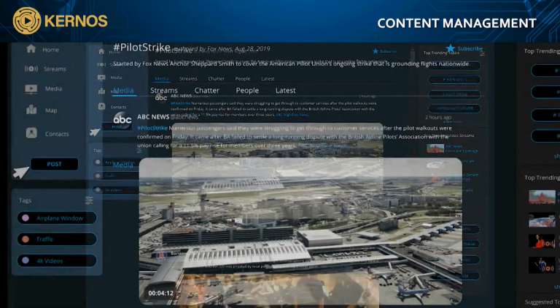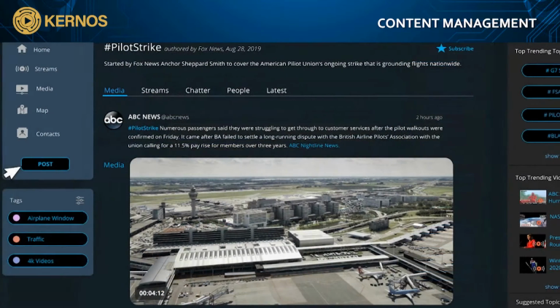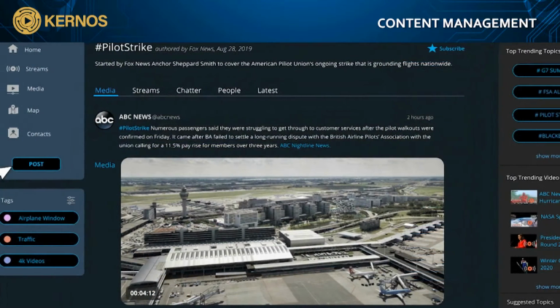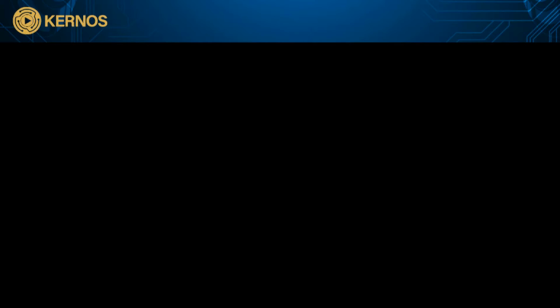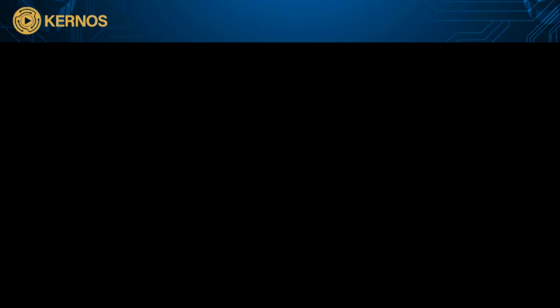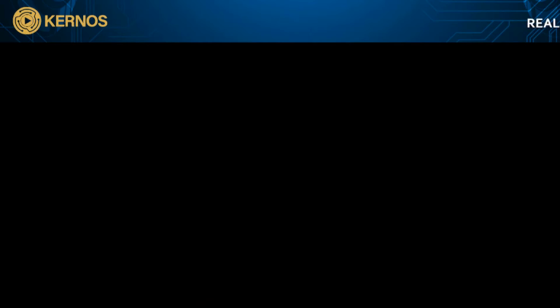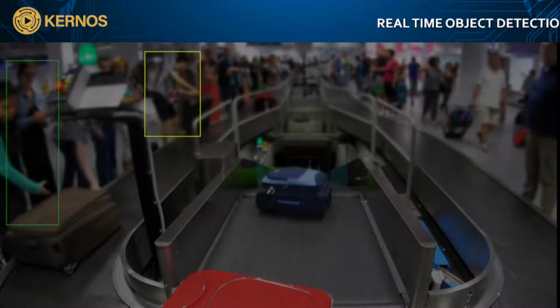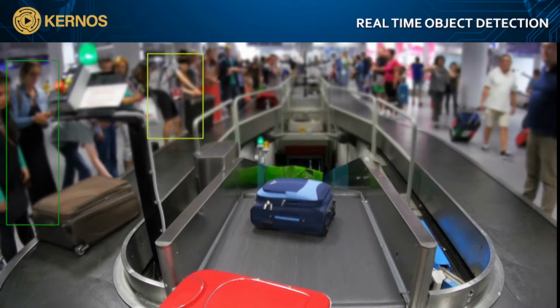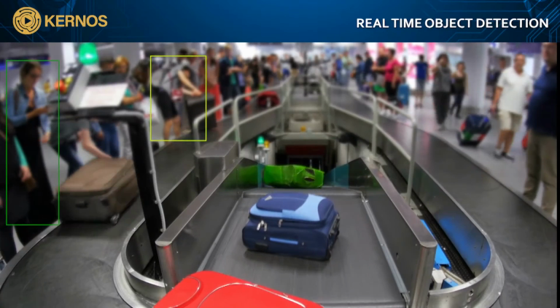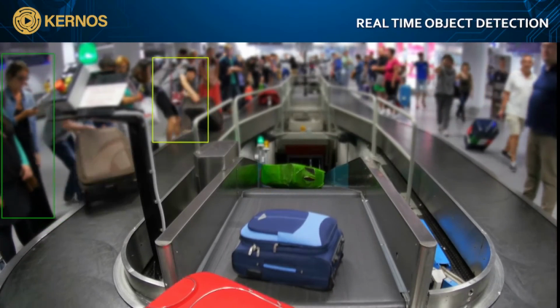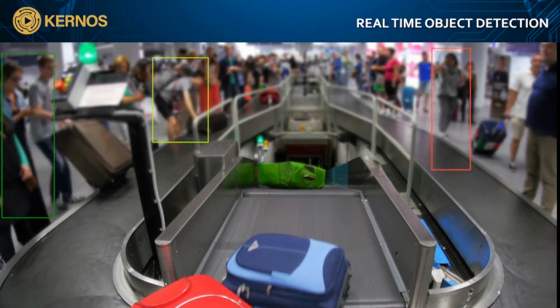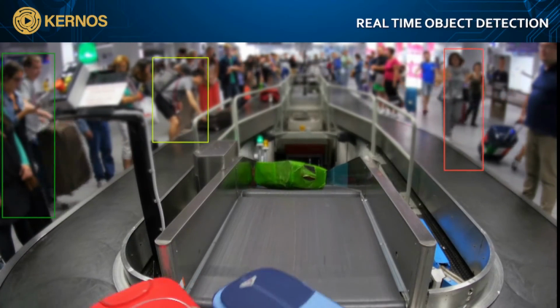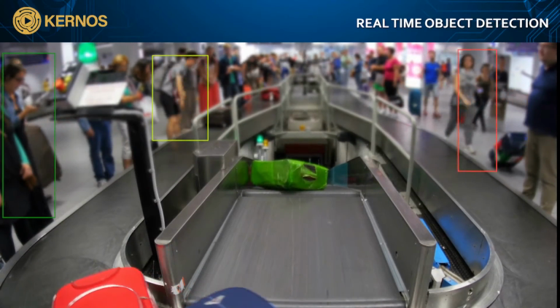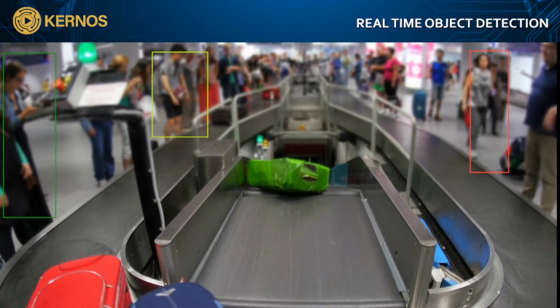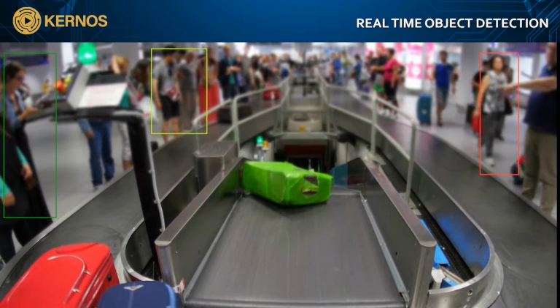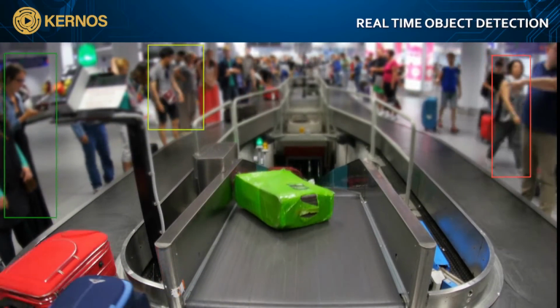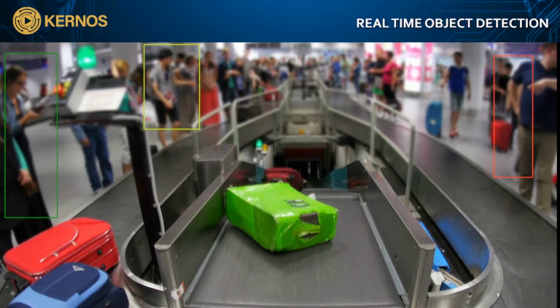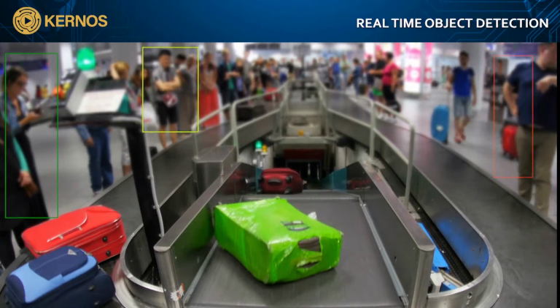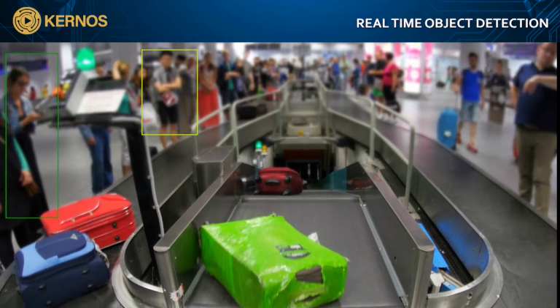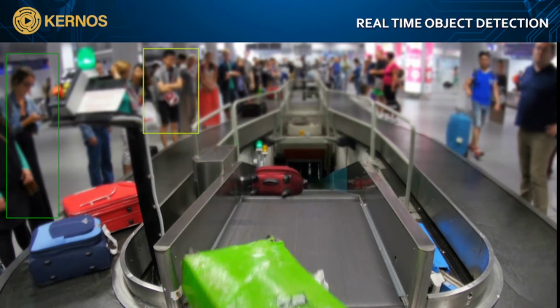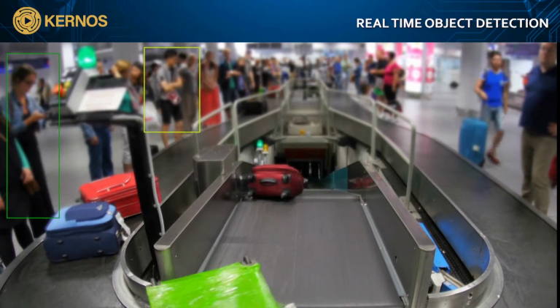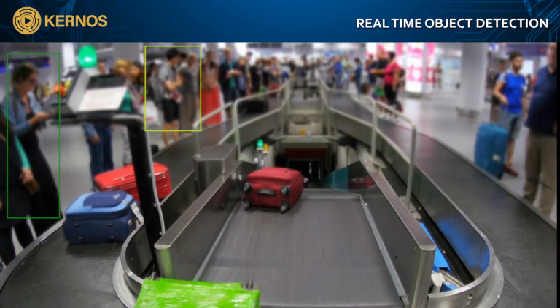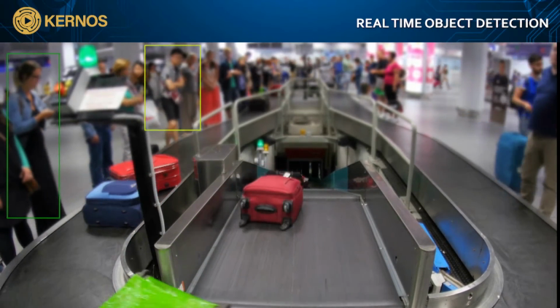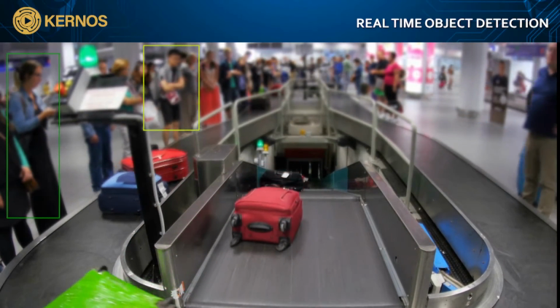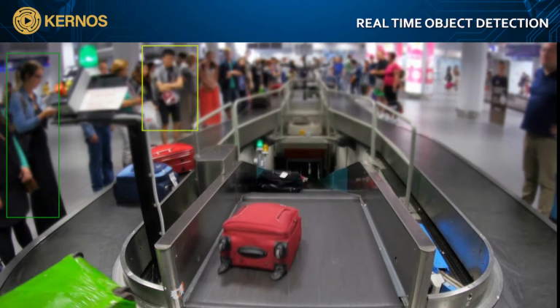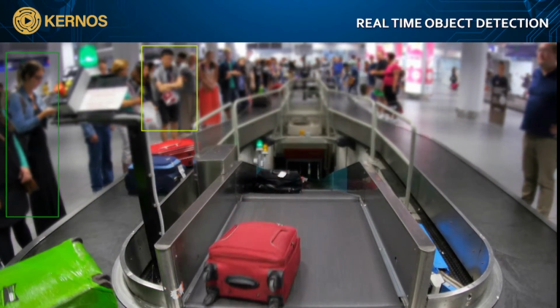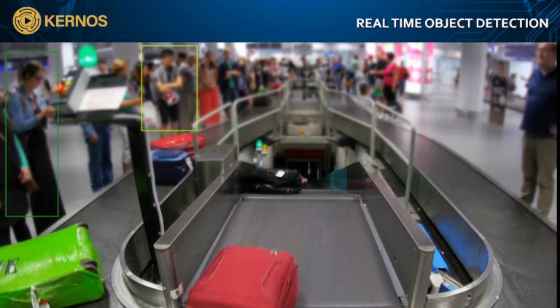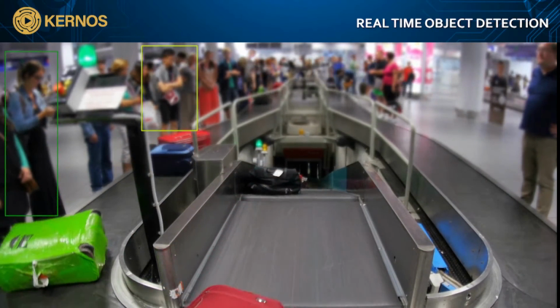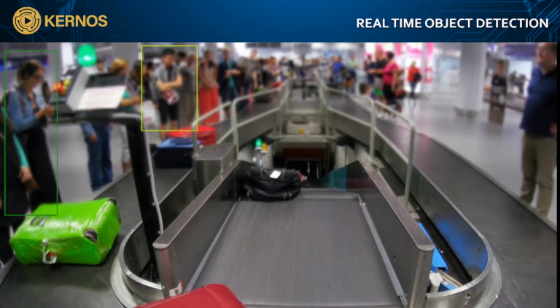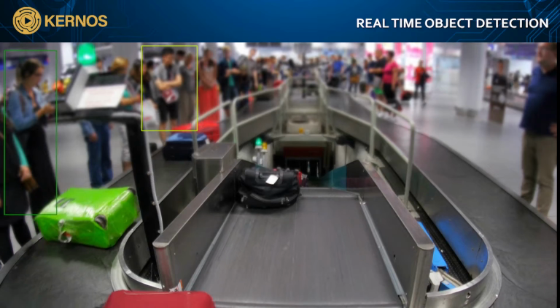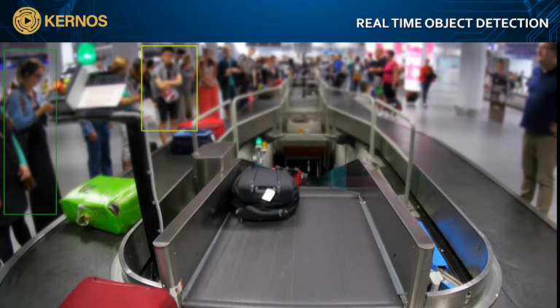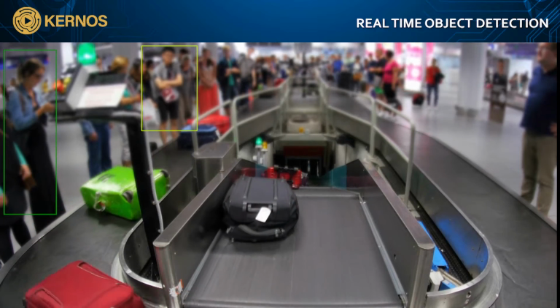Kernos offers proprietary AI facial and object recognition features that will maximize security postures at military installations and outposts, airports, schools, correctional facilities, and businesses.